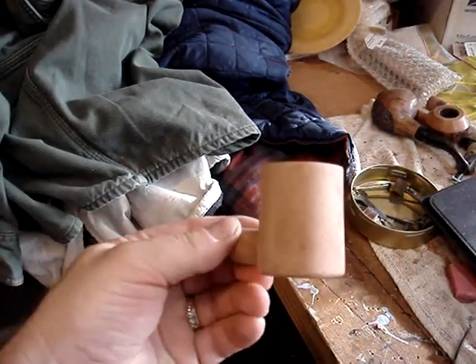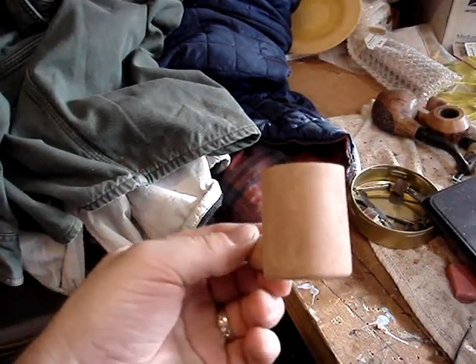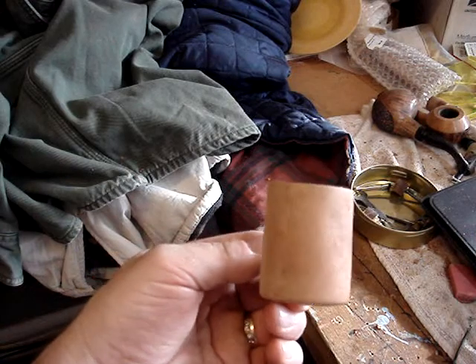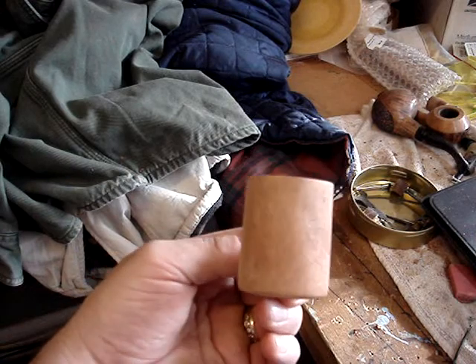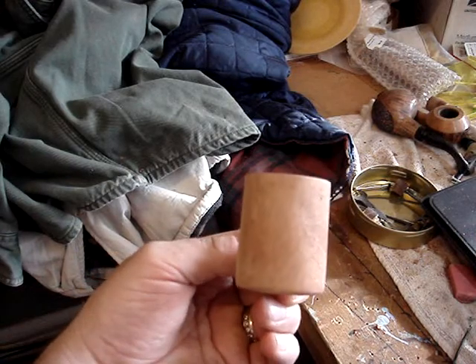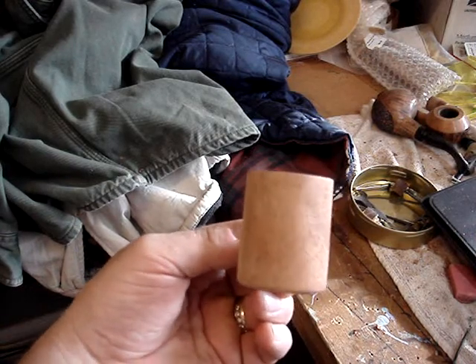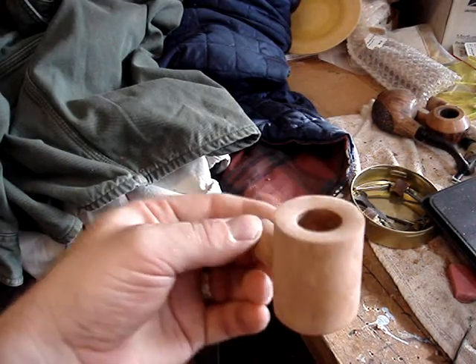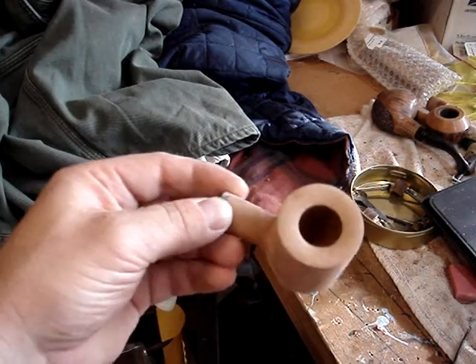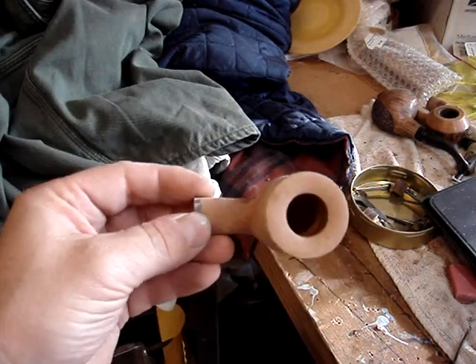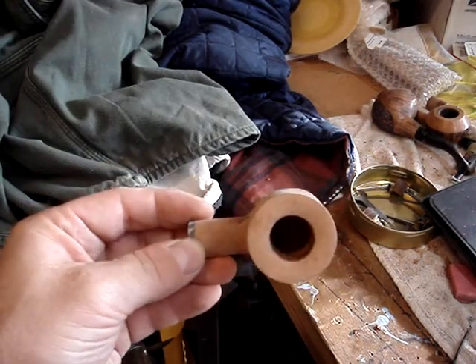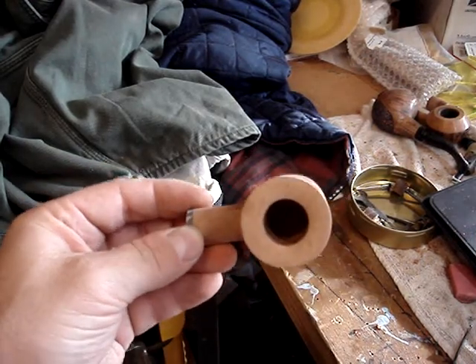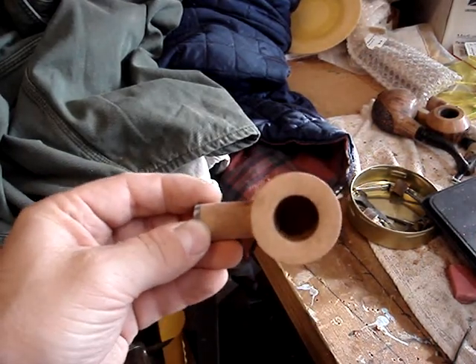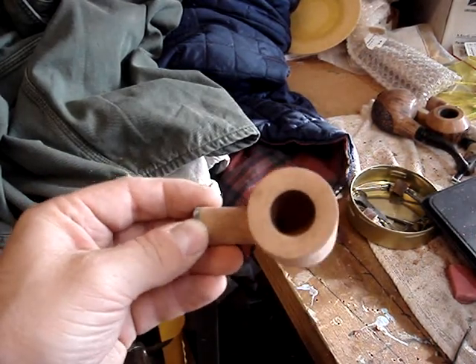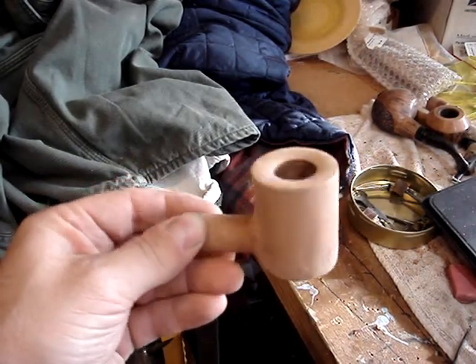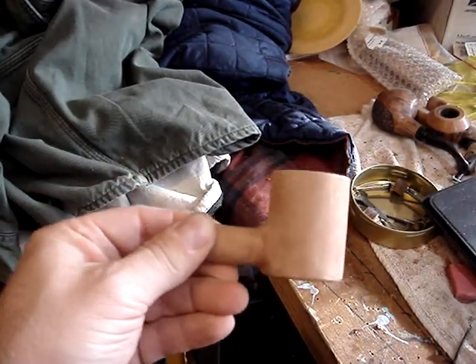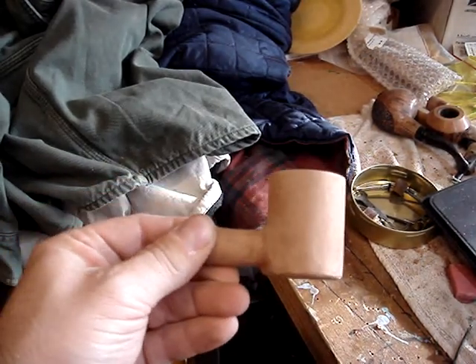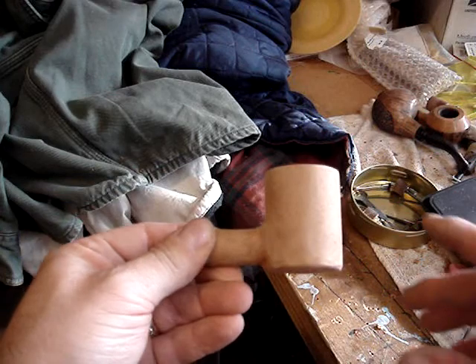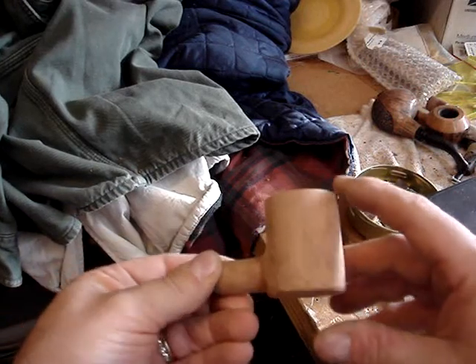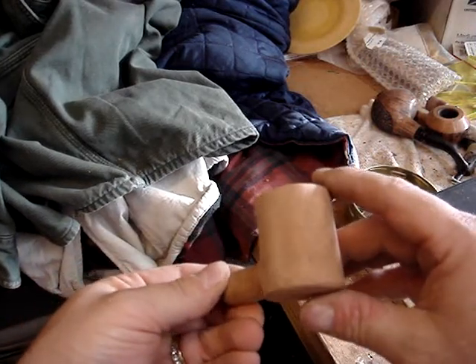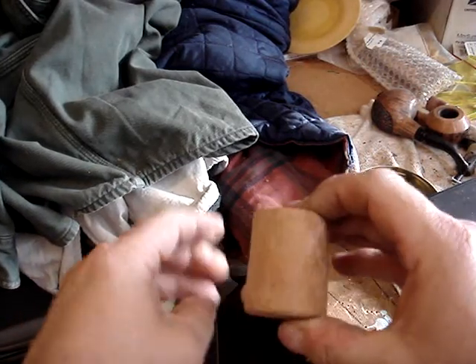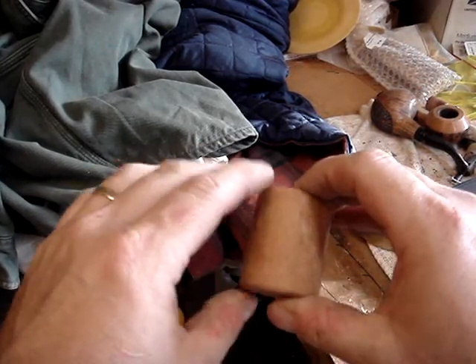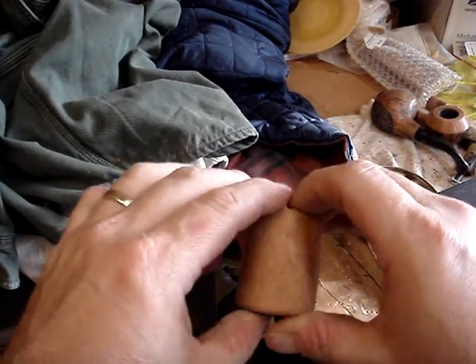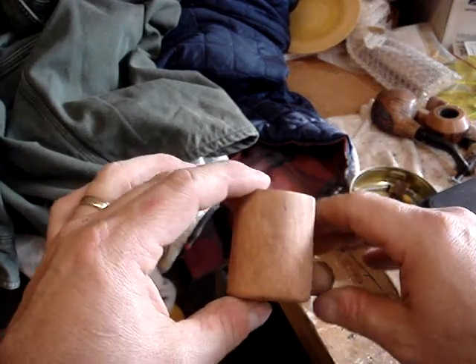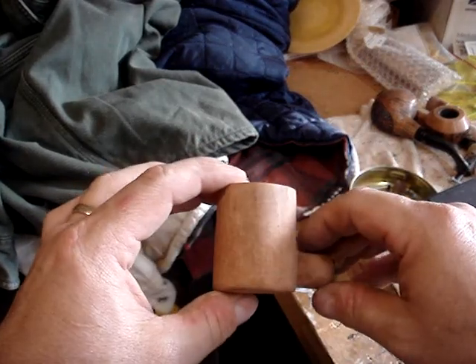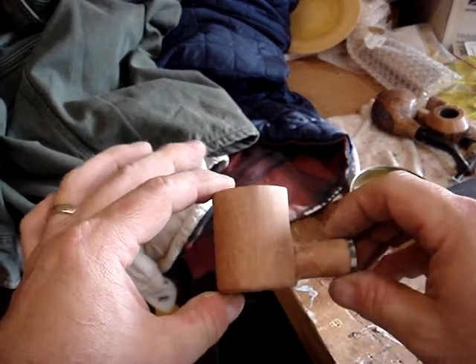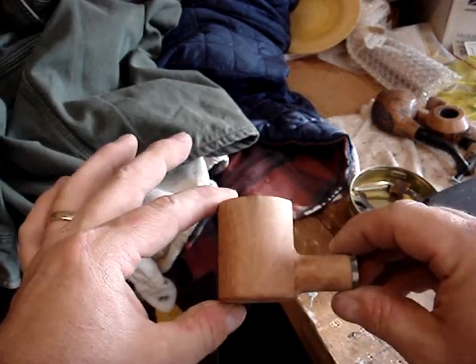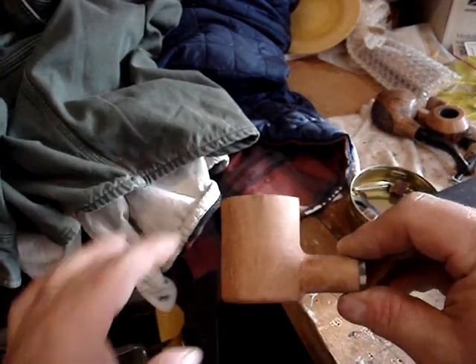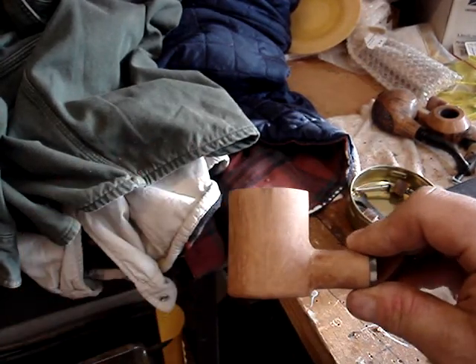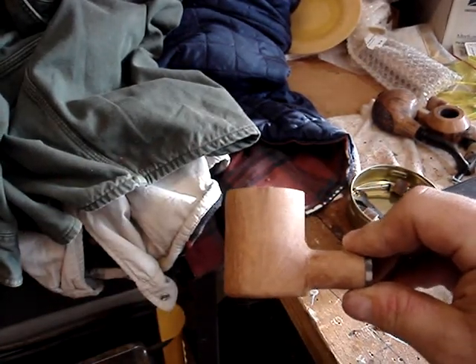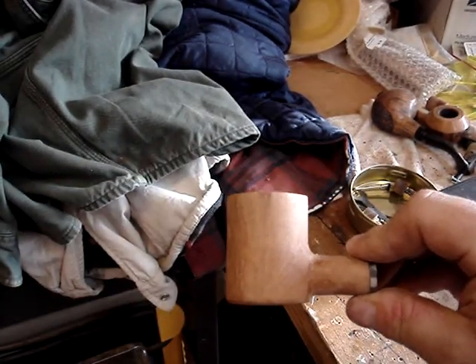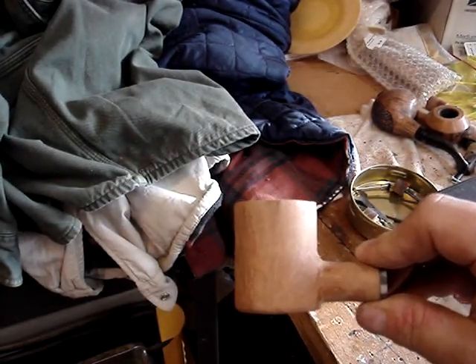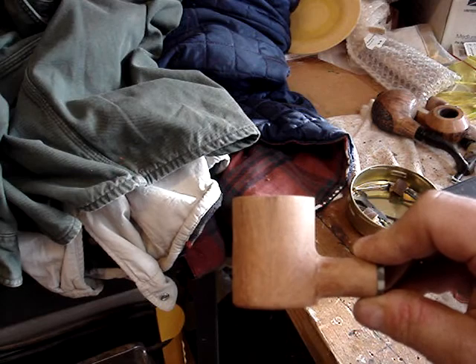So far, out of that small block, not too bad. Kind of a mini poker.